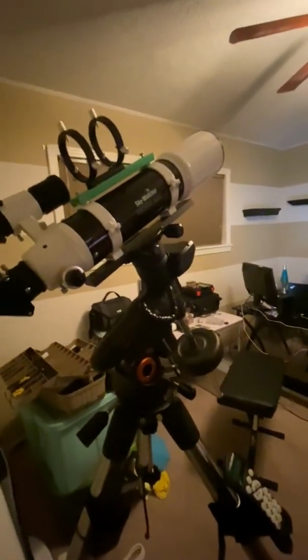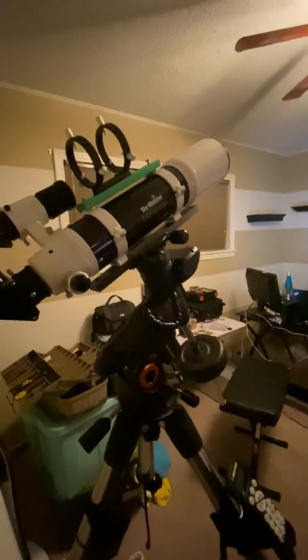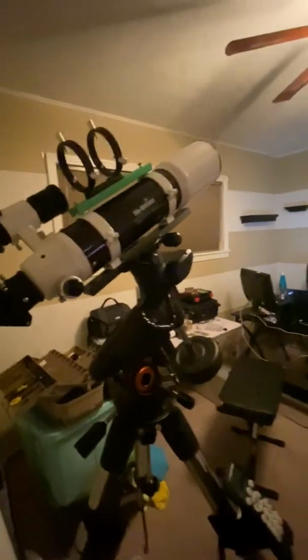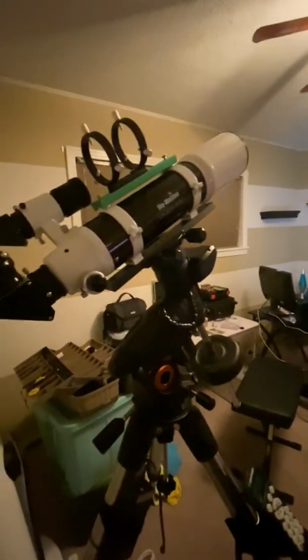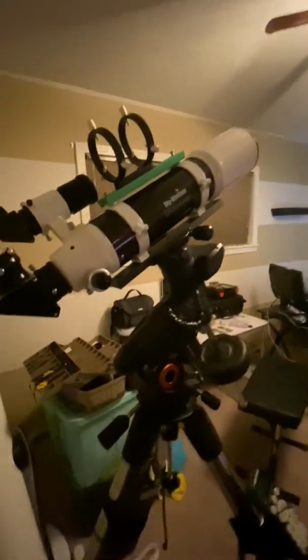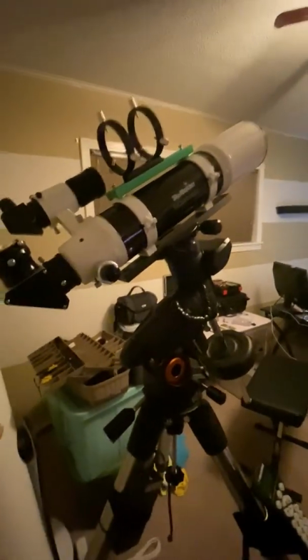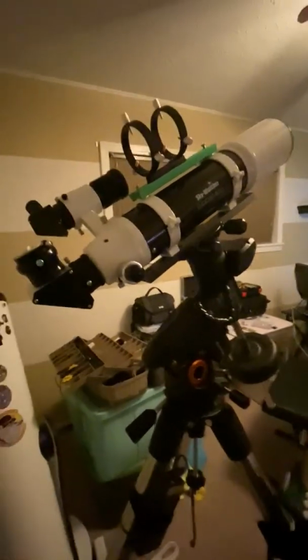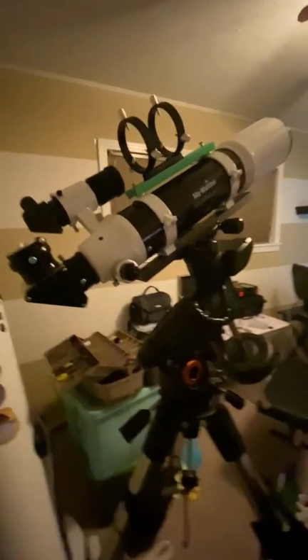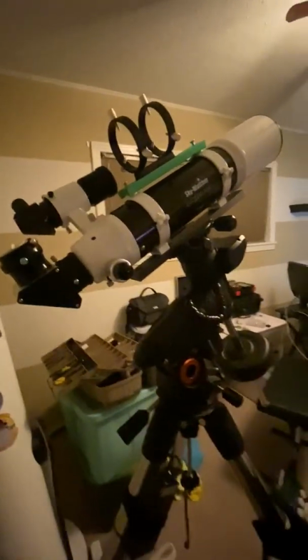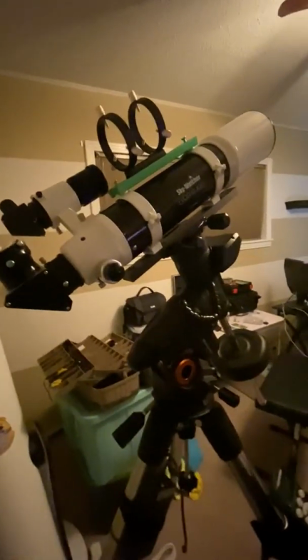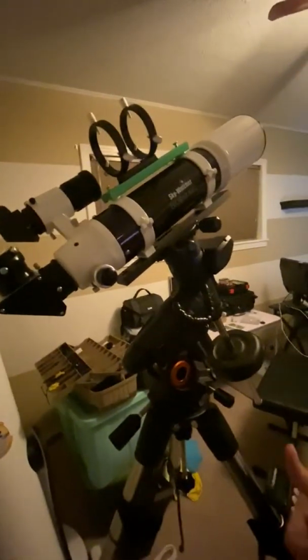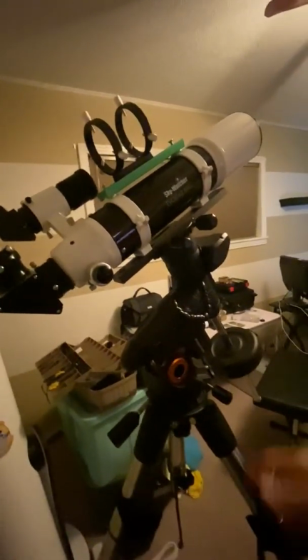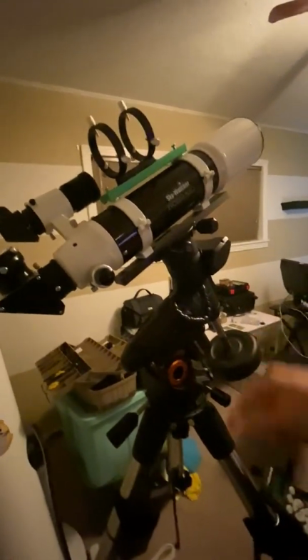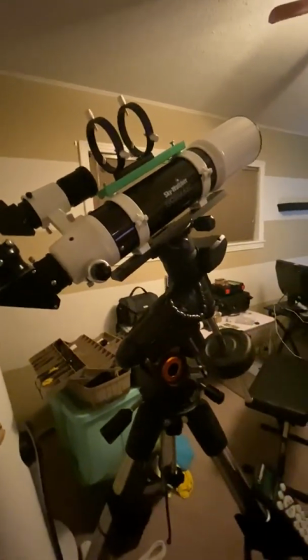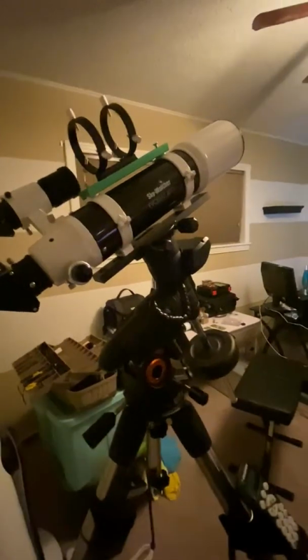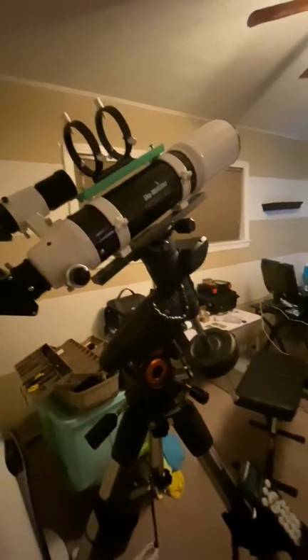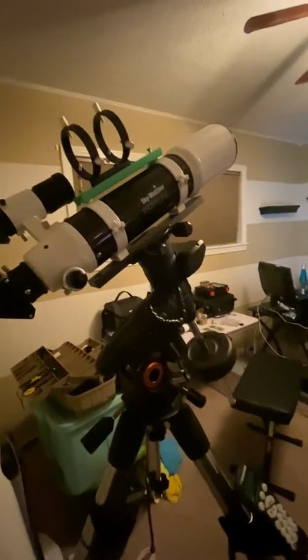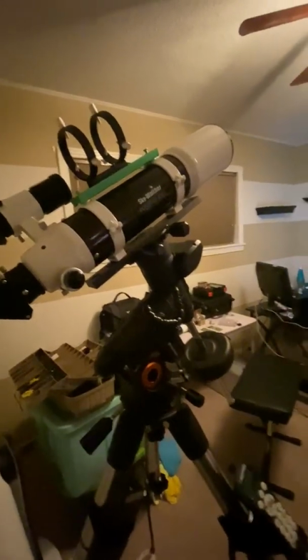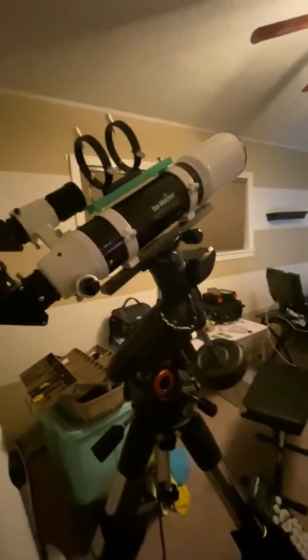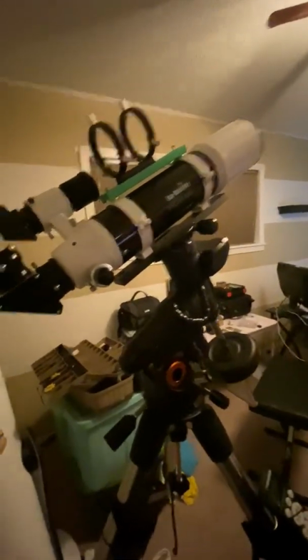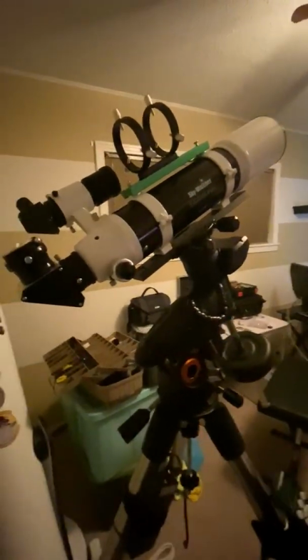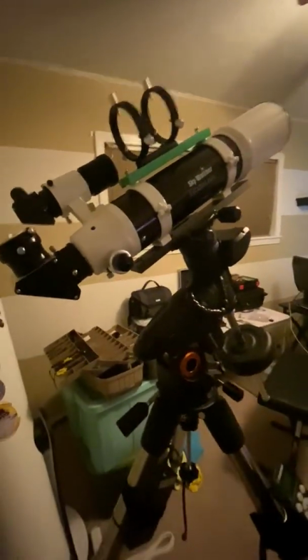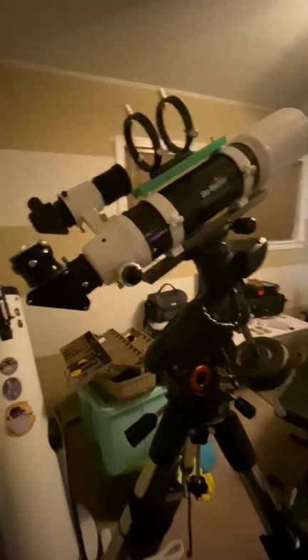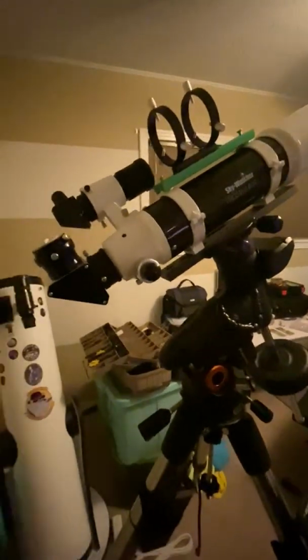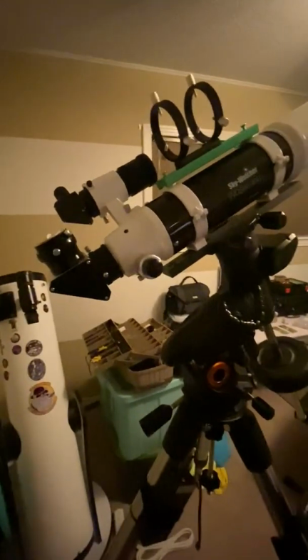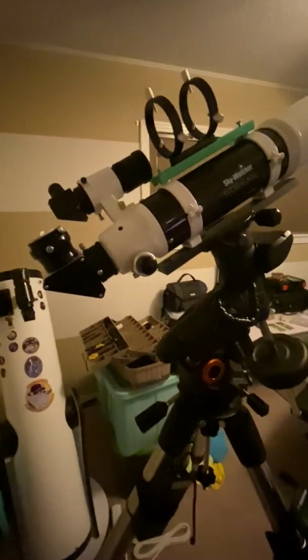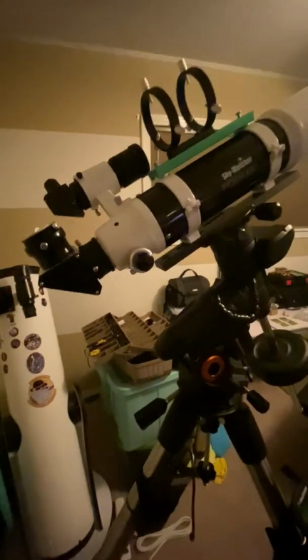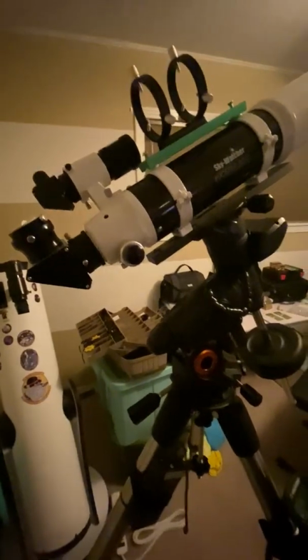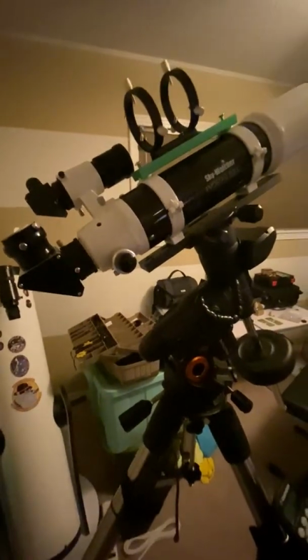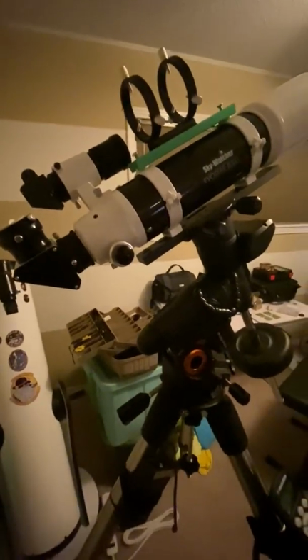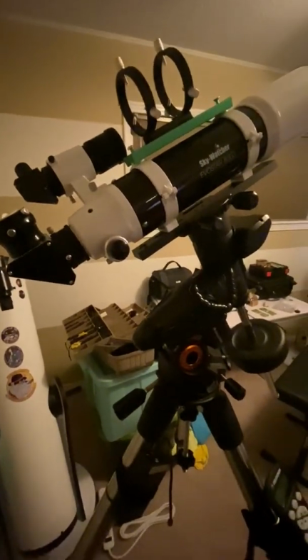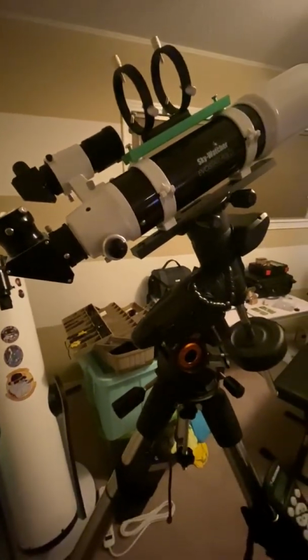So two thumbs up for the Skywatcher EvoStar 80ED. We need clear skies. Thank you.